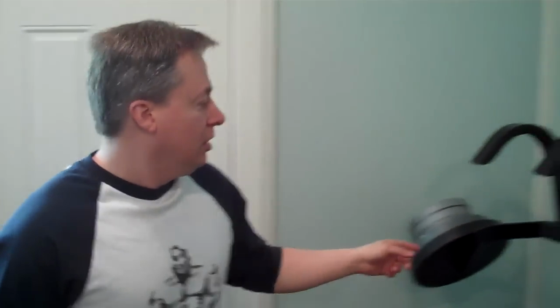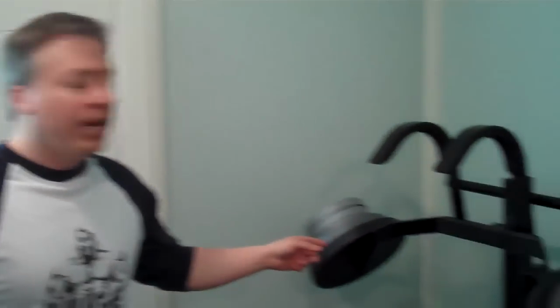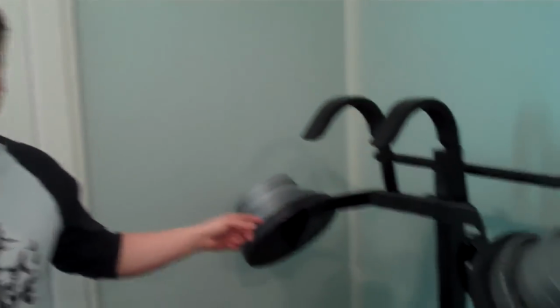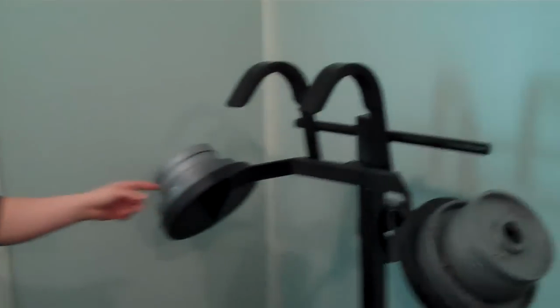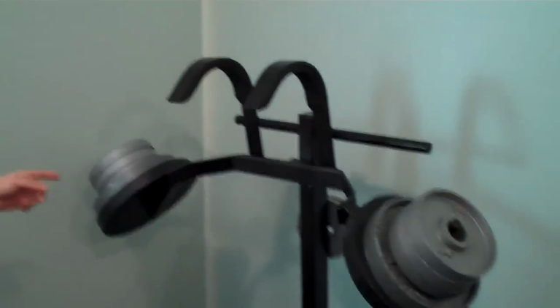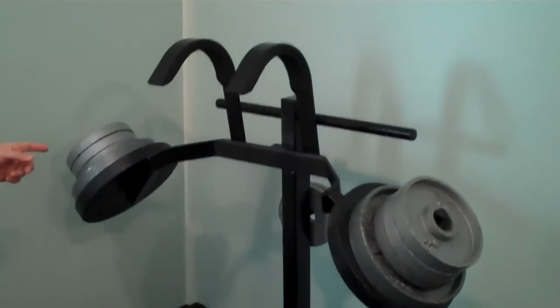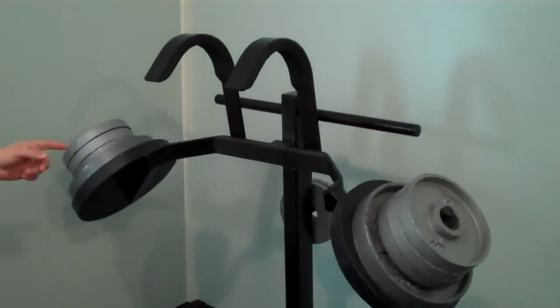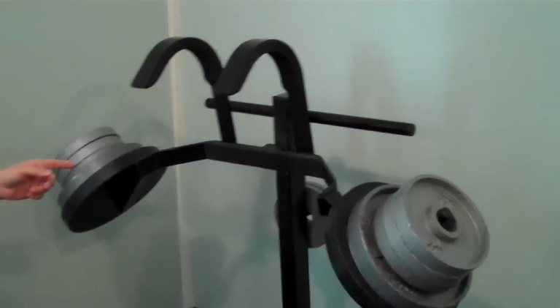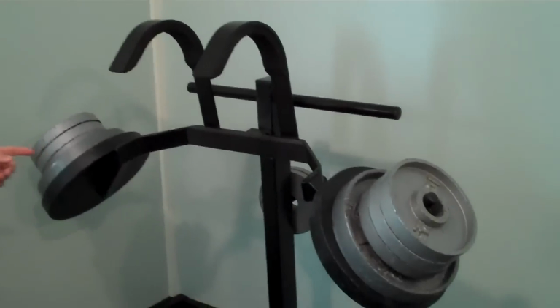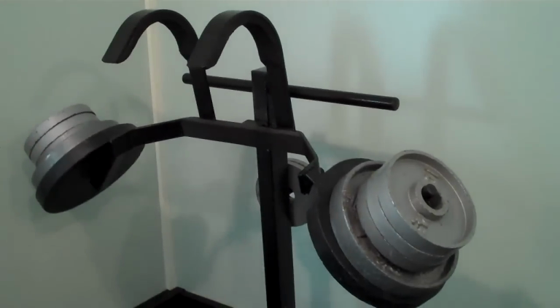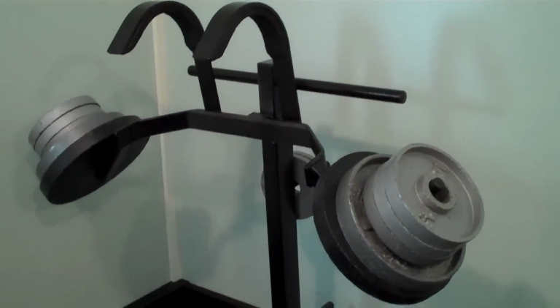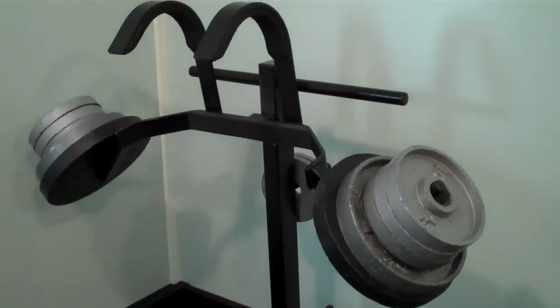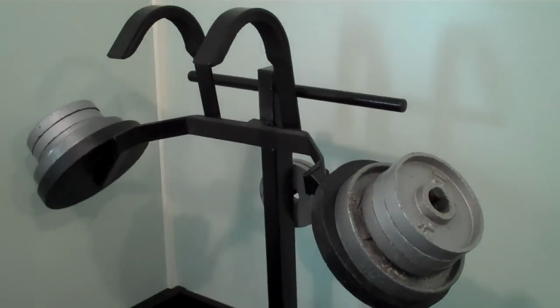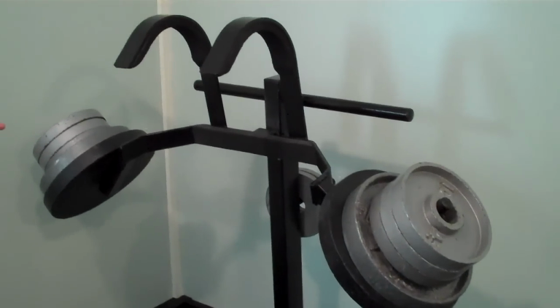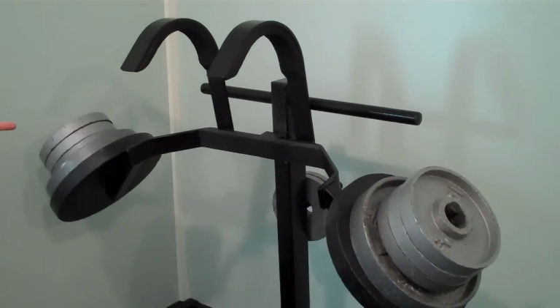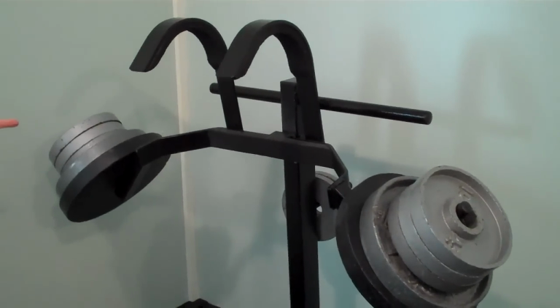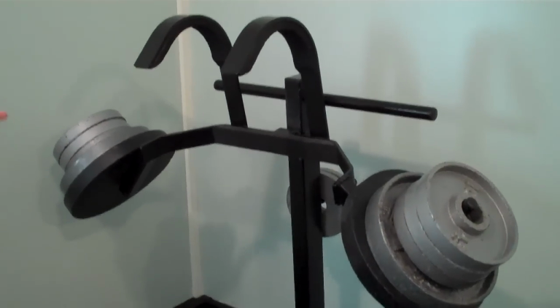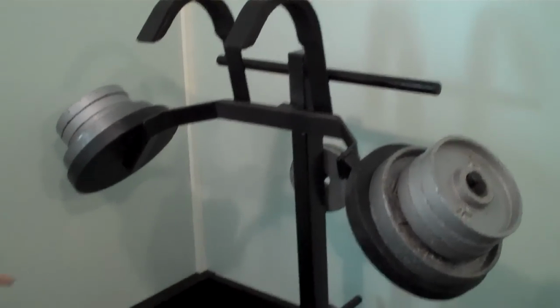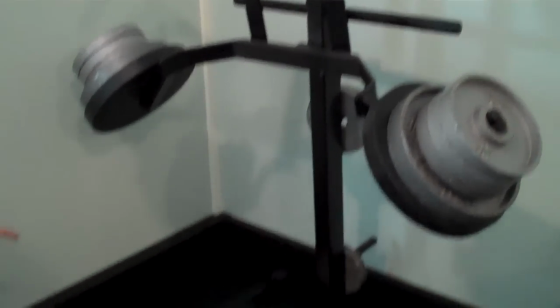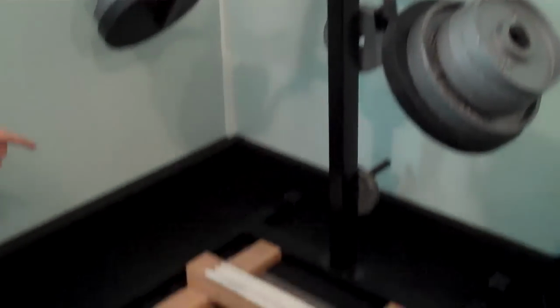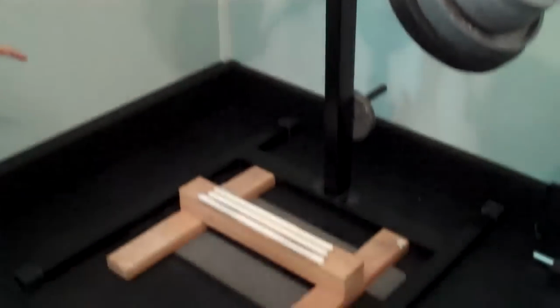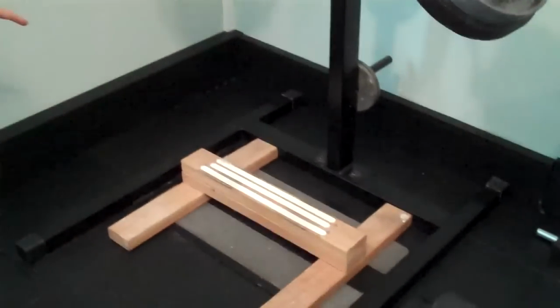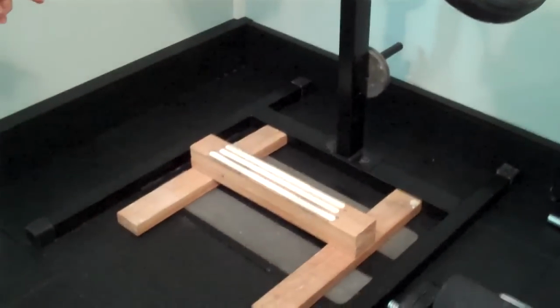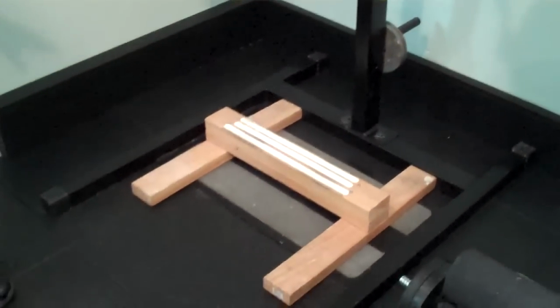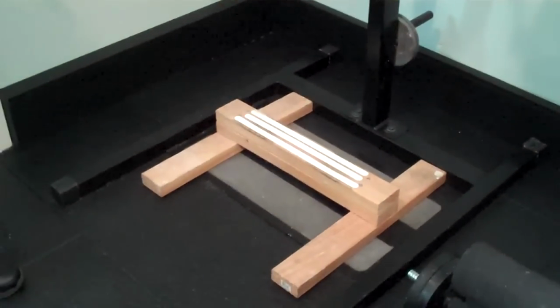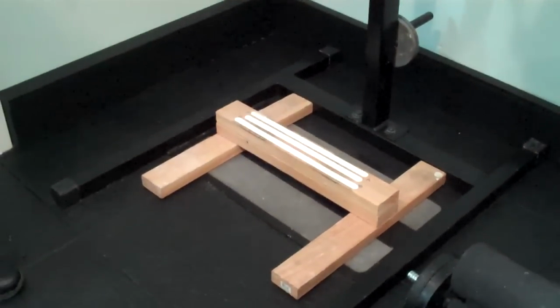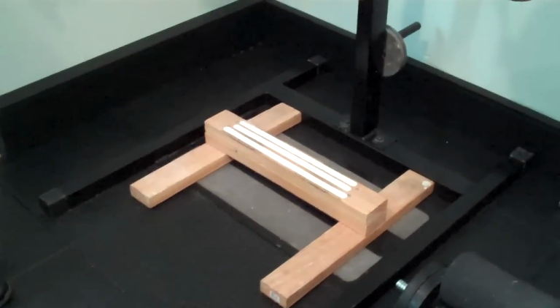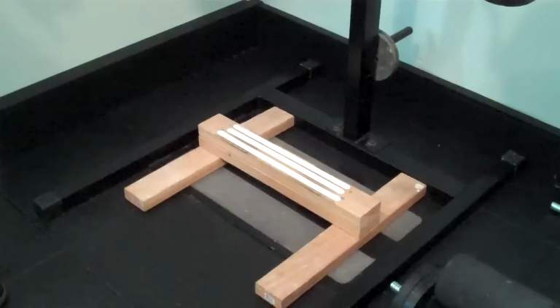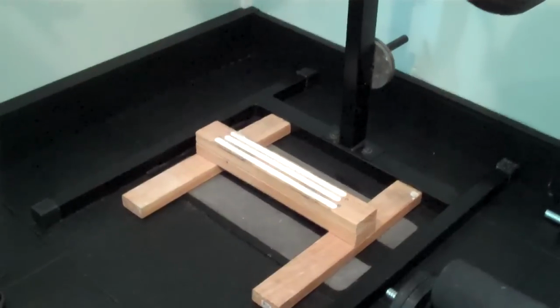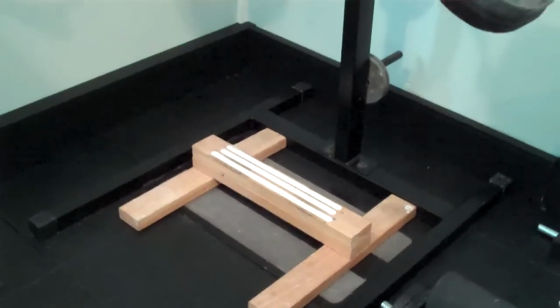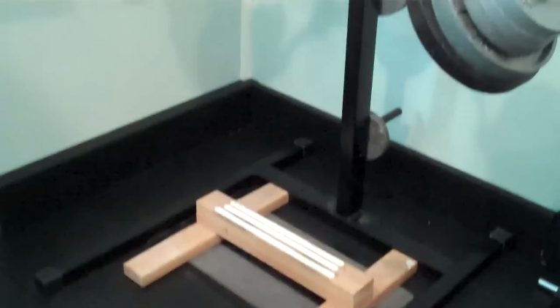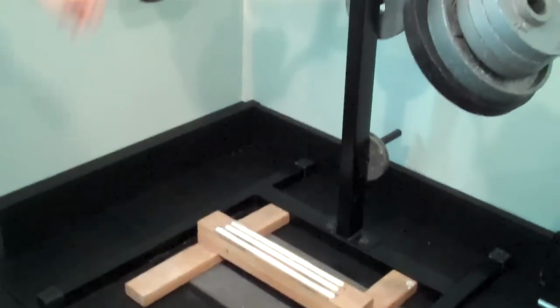Here I have the Zane Leggy Blaster. It's great for doing squats, and I also have a calf block down here so you can also do standing calf raises with this.